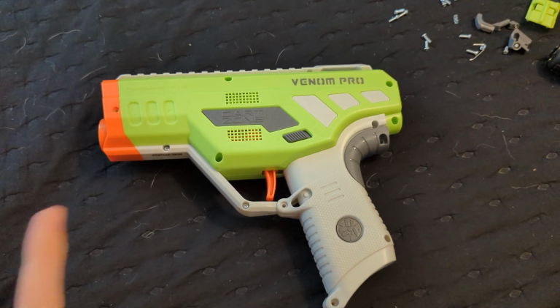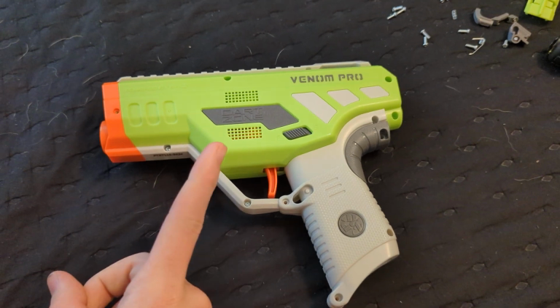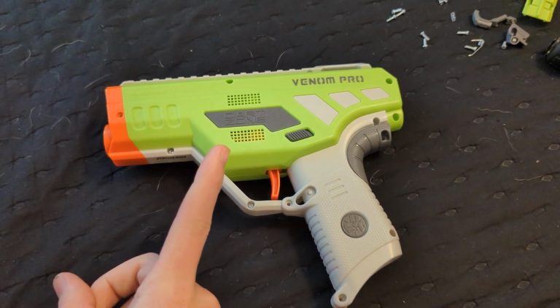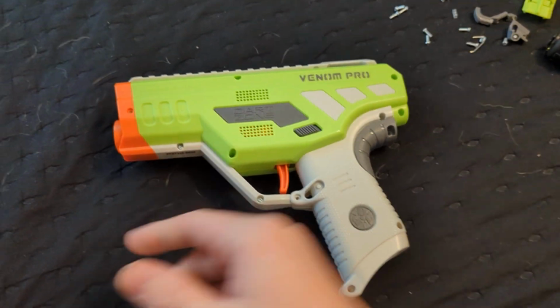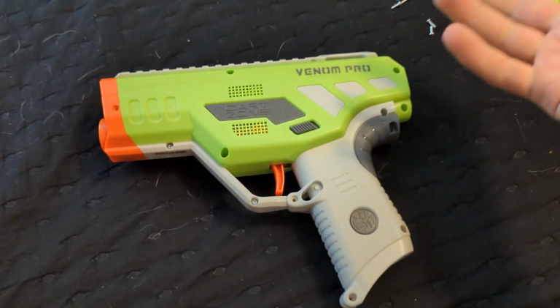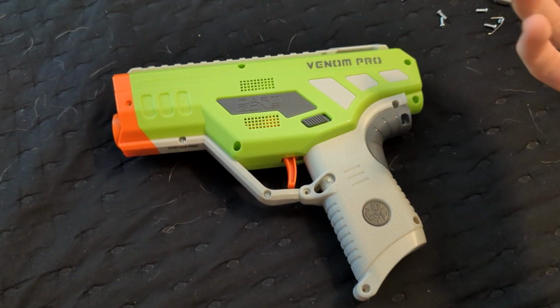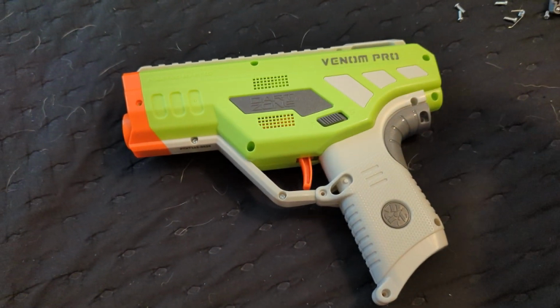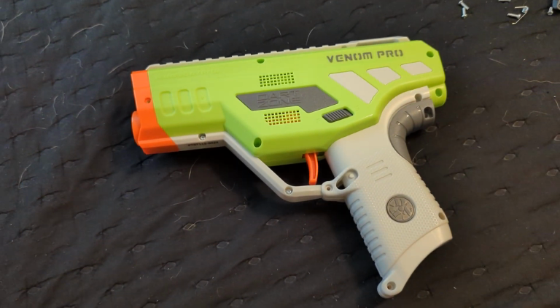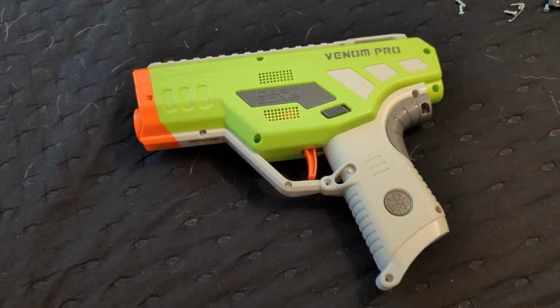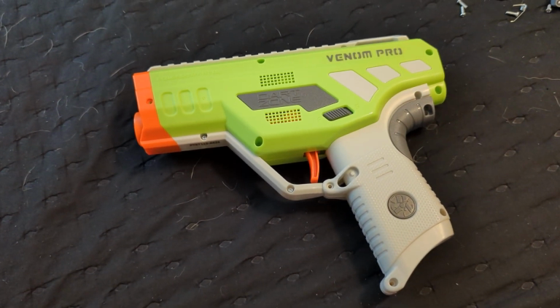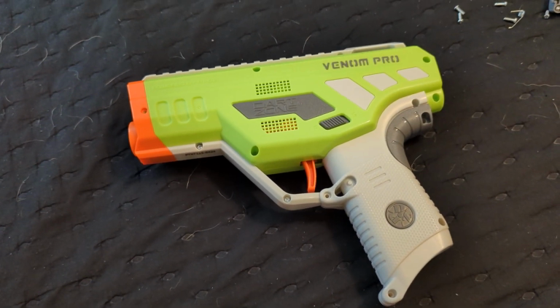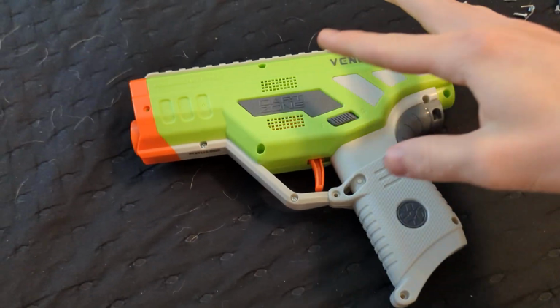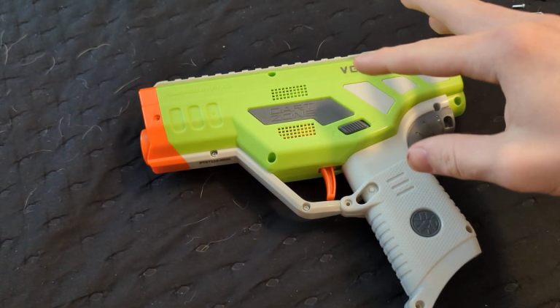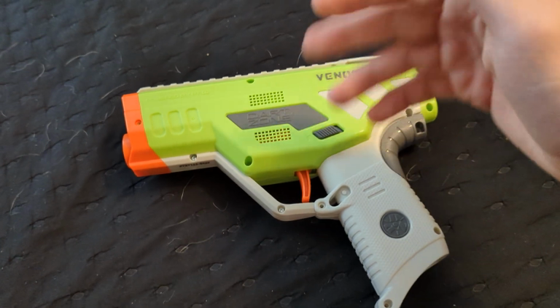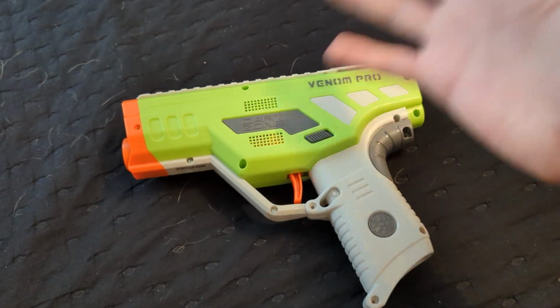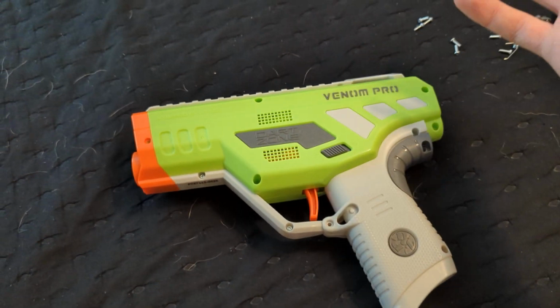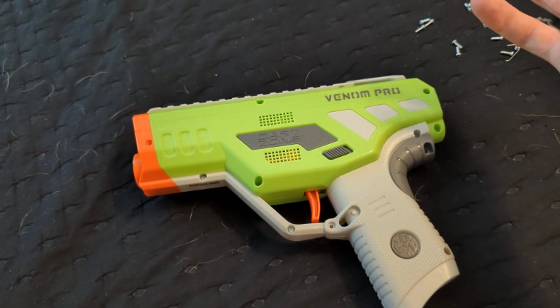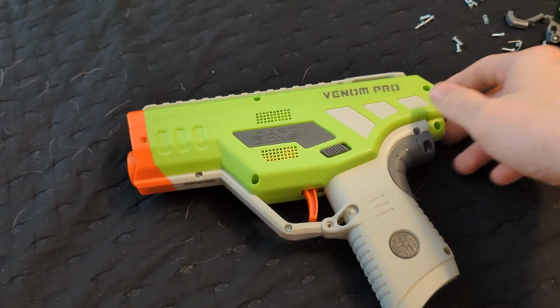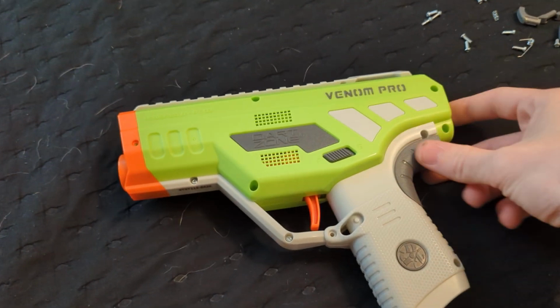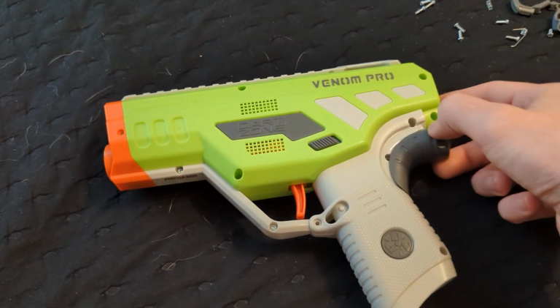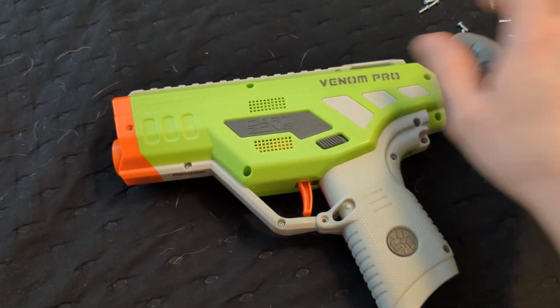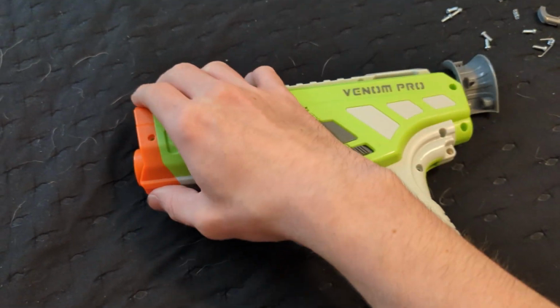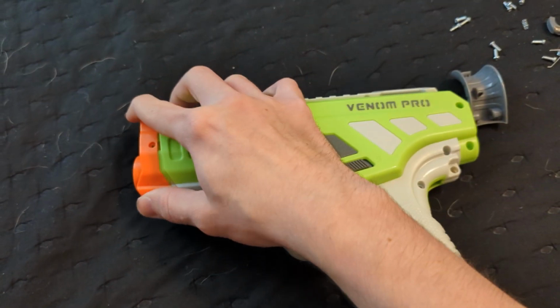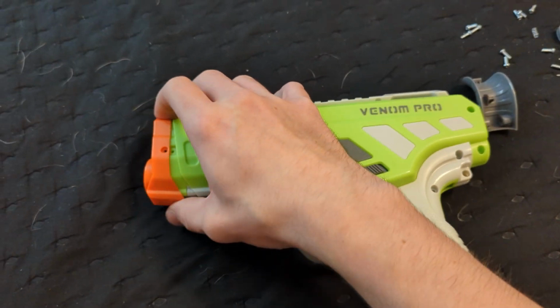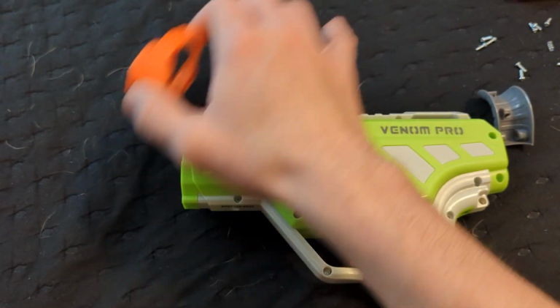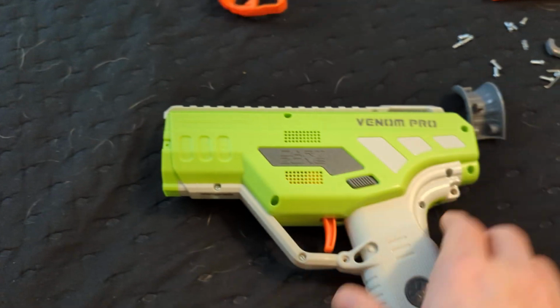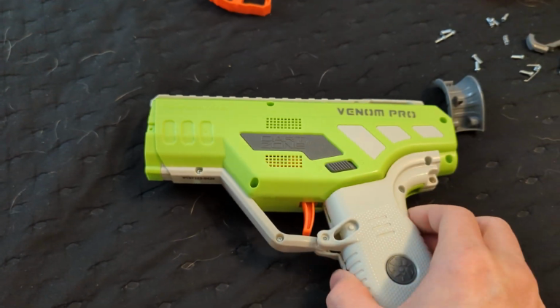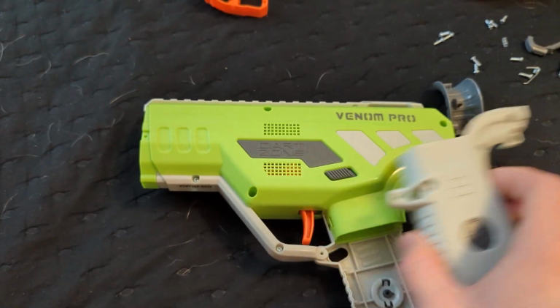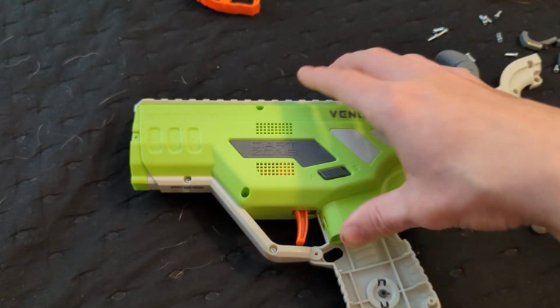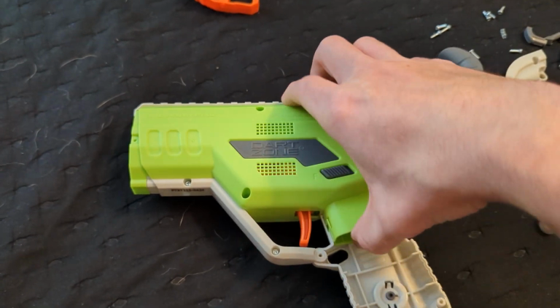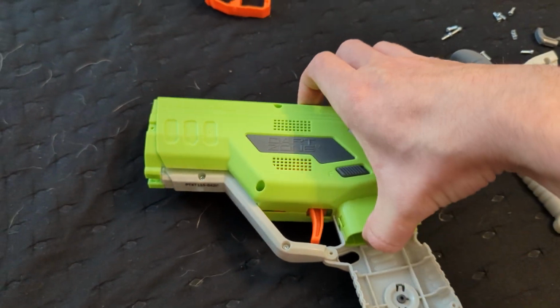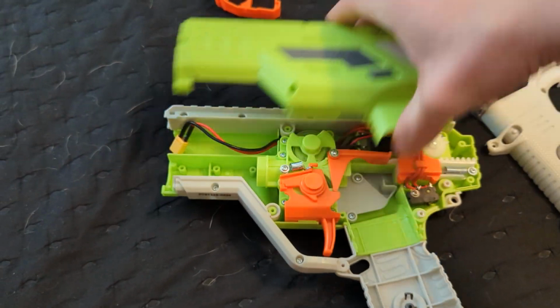I got a Venom Pro because who isn't buying a Venom Pro right now? I'm not going to do a full review because there's going to be a million reviews pretty soon here. But I do want to take the thing apart real quick because a lot of viewers aren't taking their glasses apart.